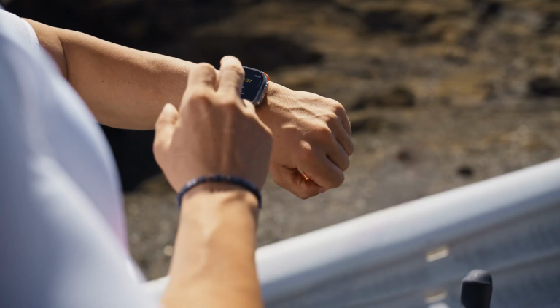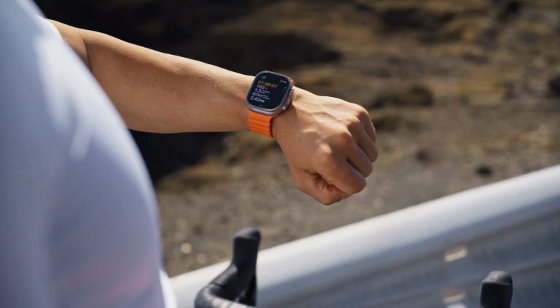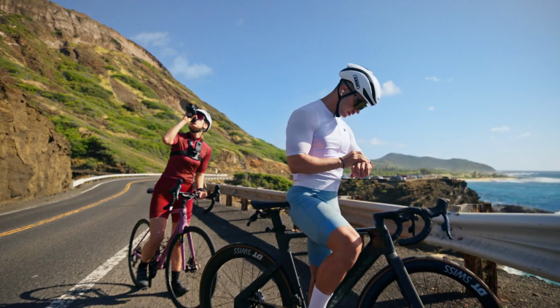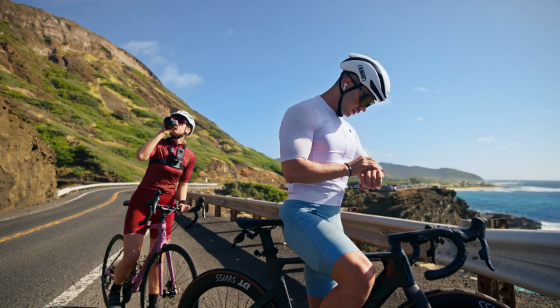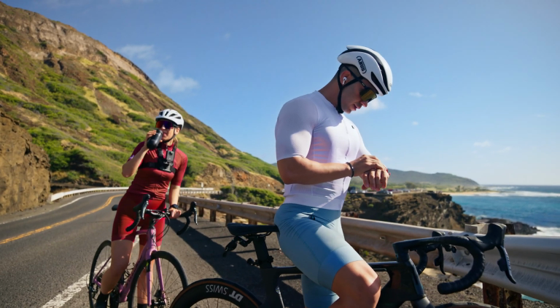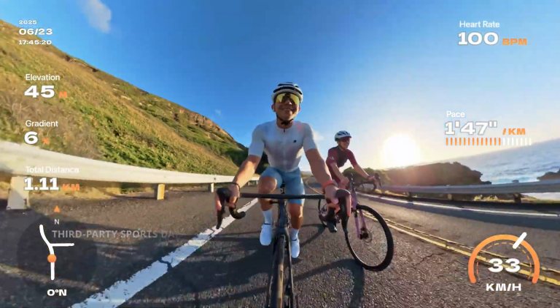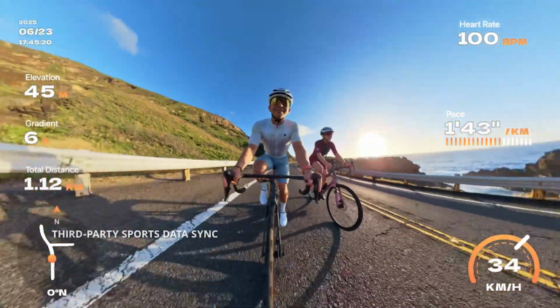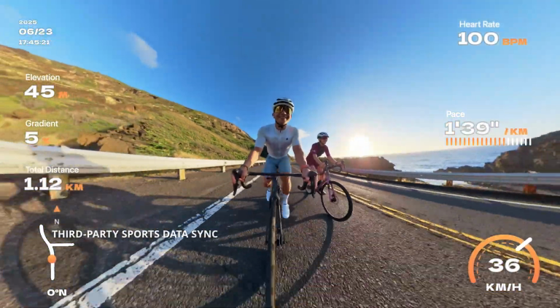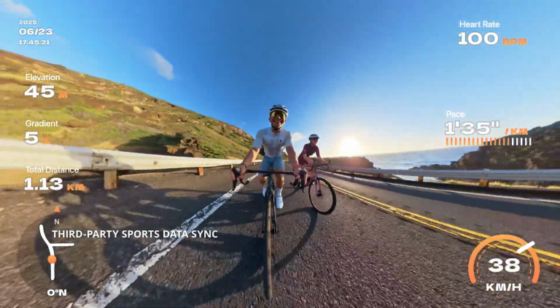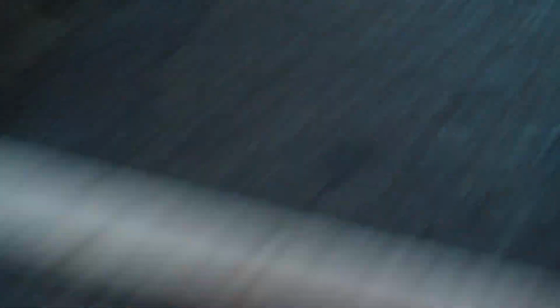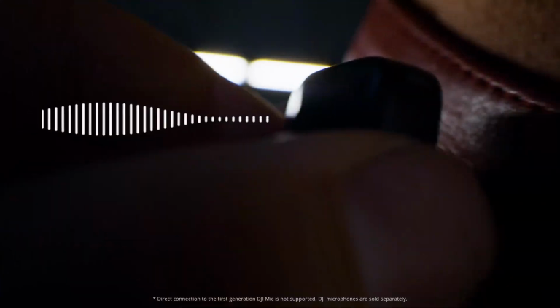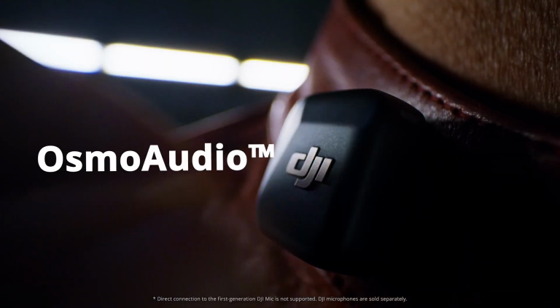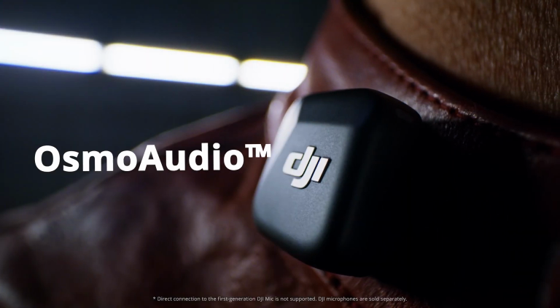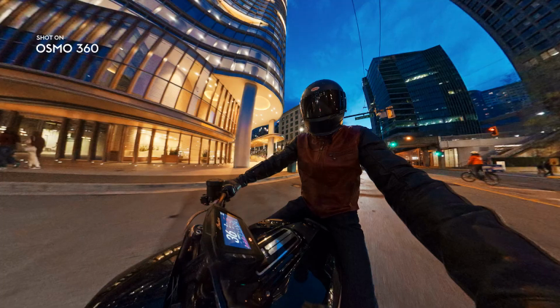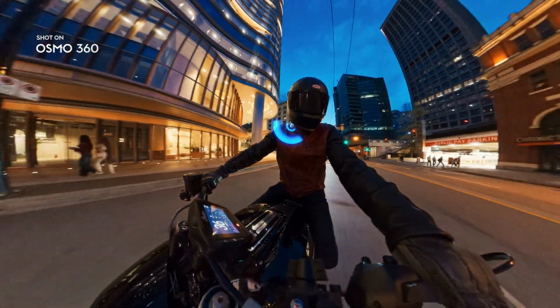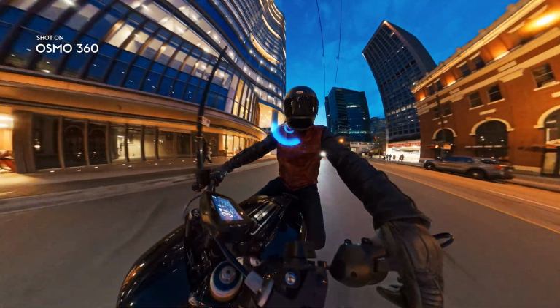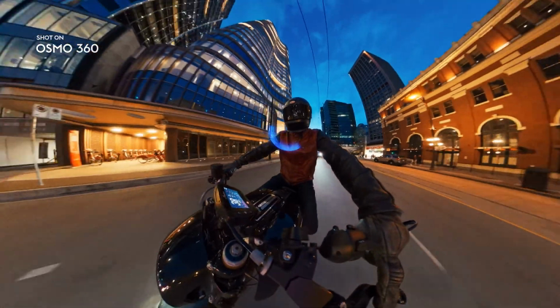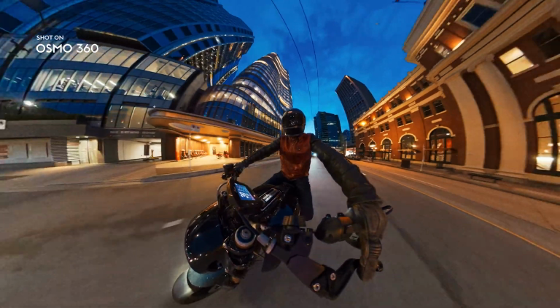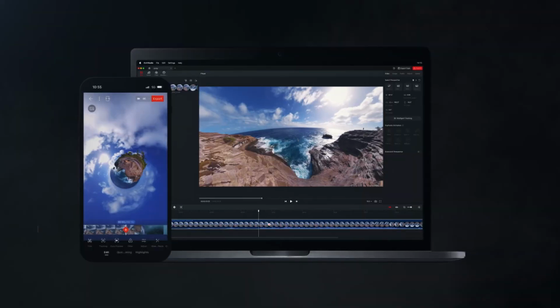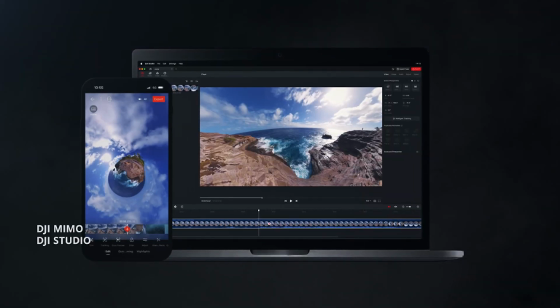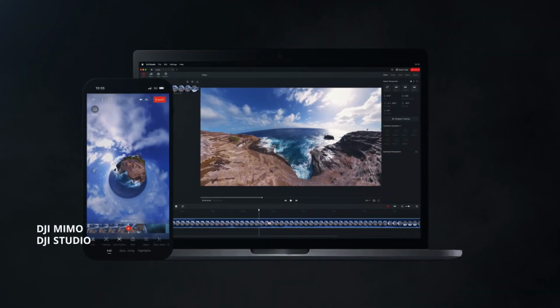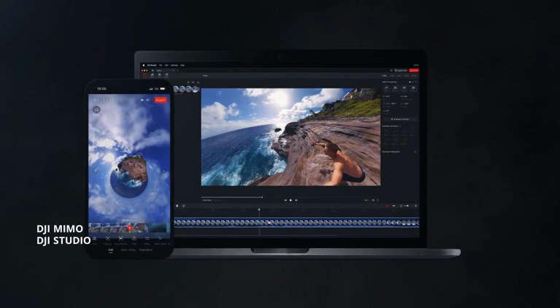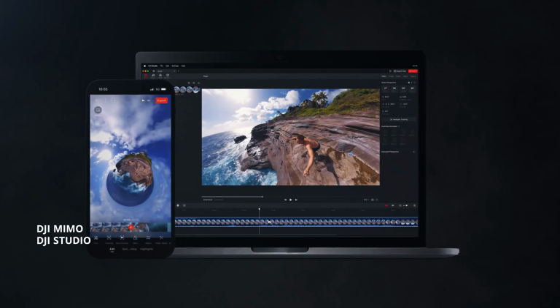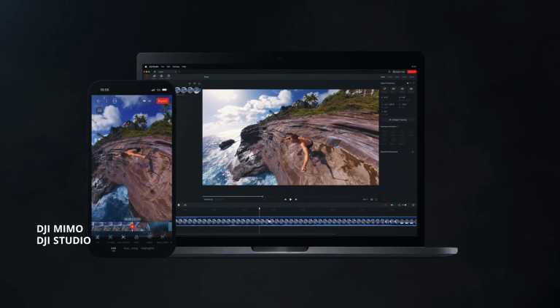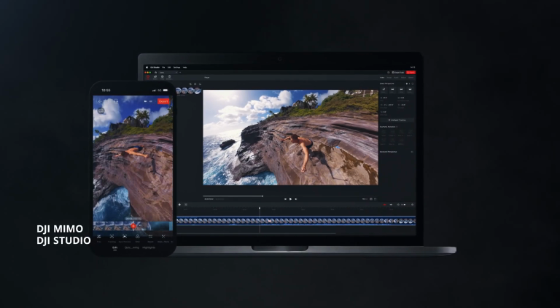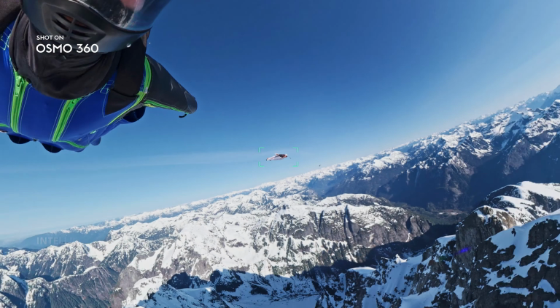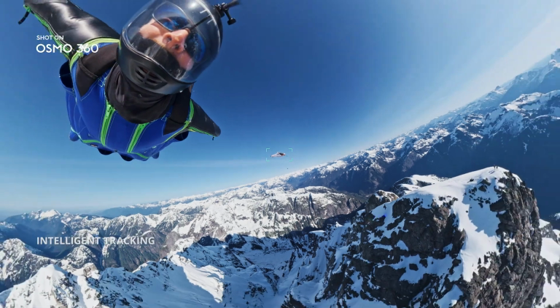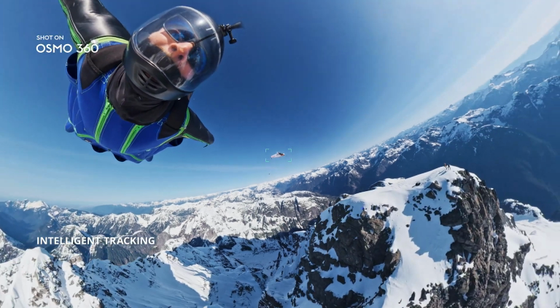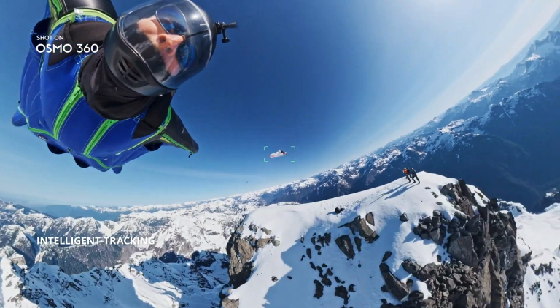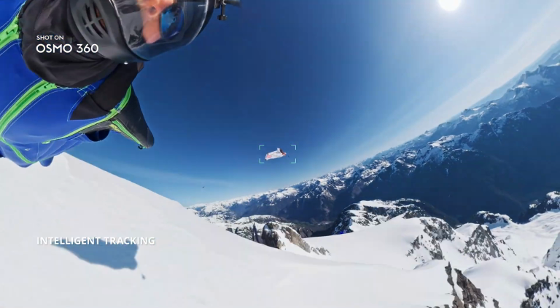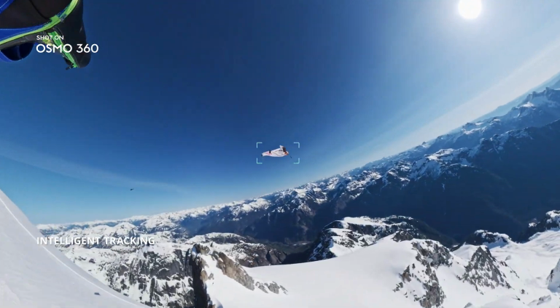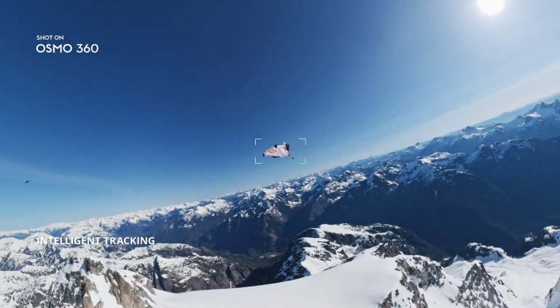Sync your stats instantly. Show off your pace. Pair with the DJI Mic Series for studio quality audio. Edit anywhere with DJI Mimo and DJI Studio. Lock on your subject with intelligent tracking for hero moments.